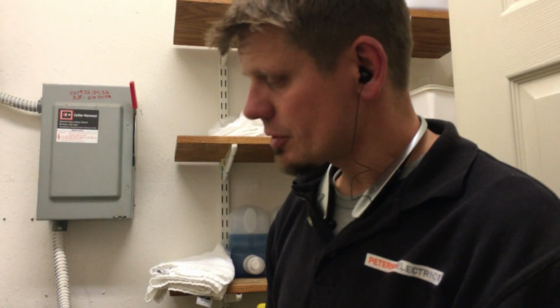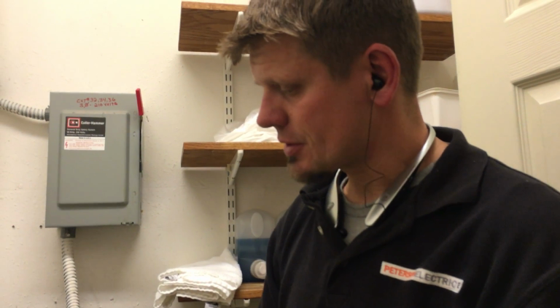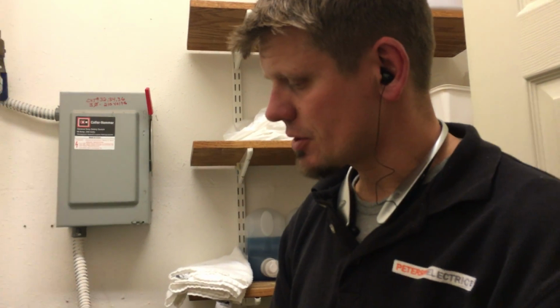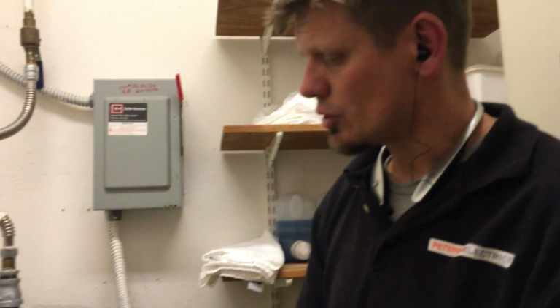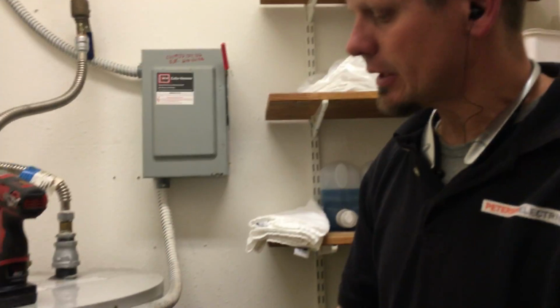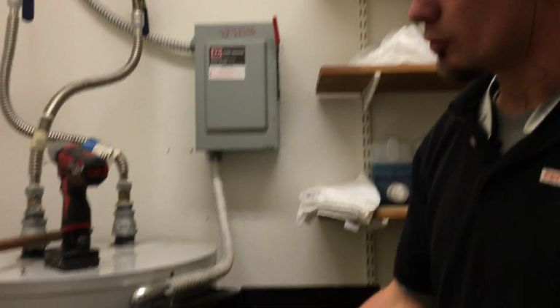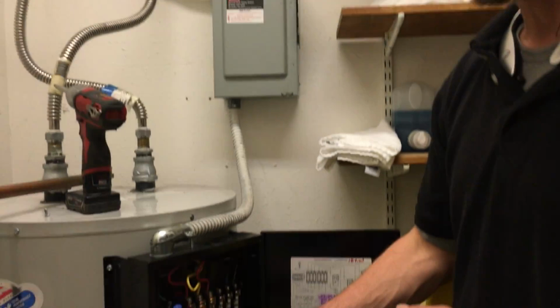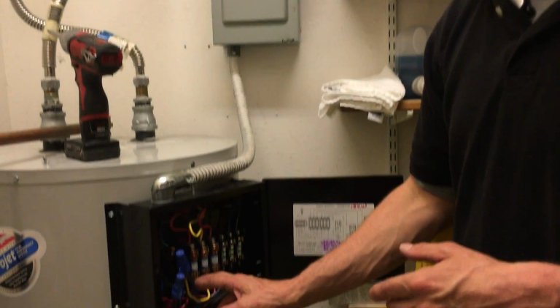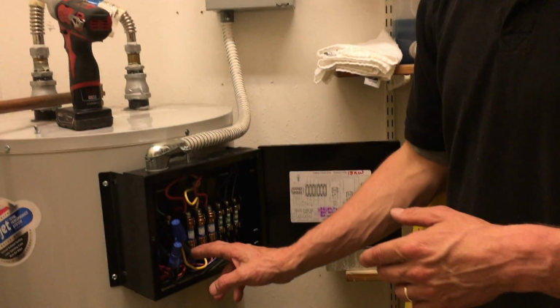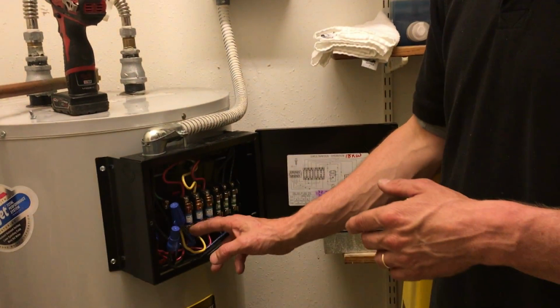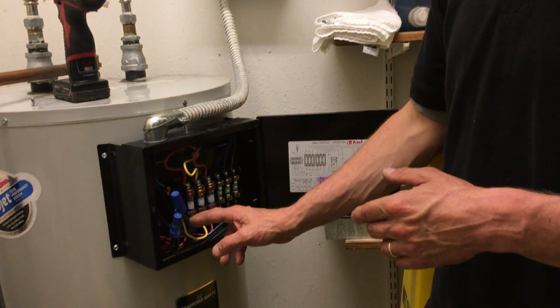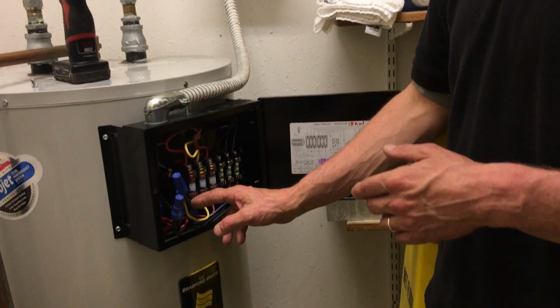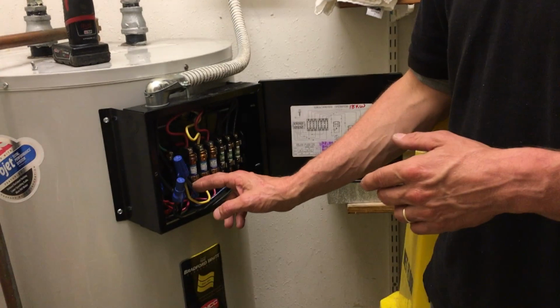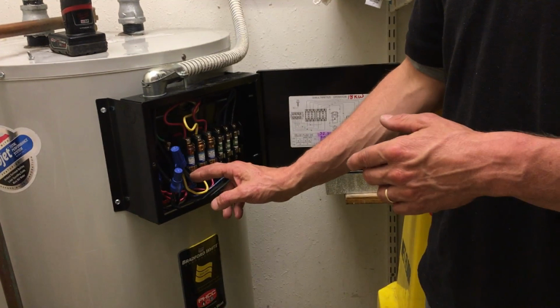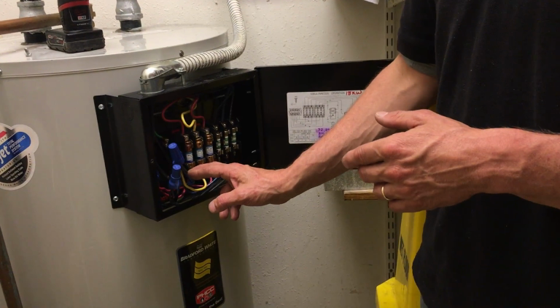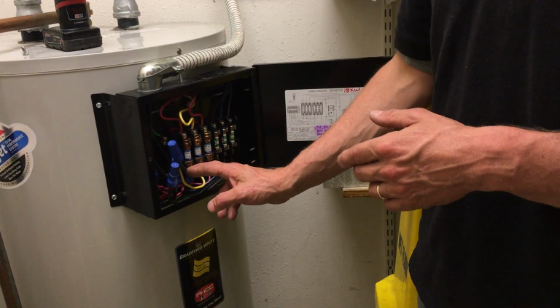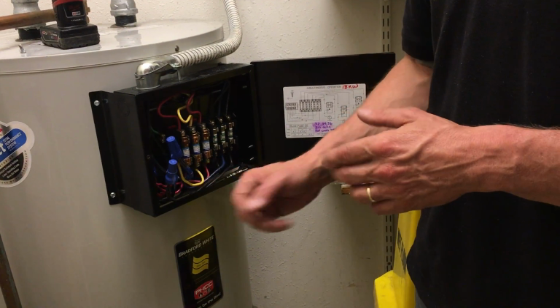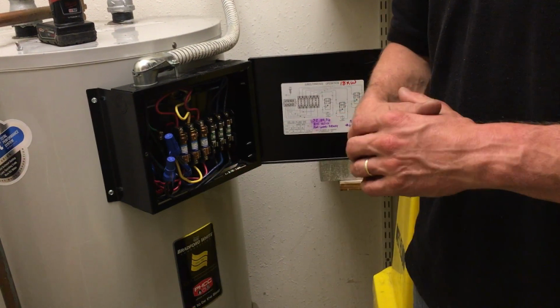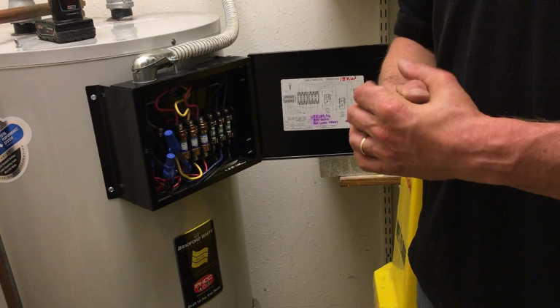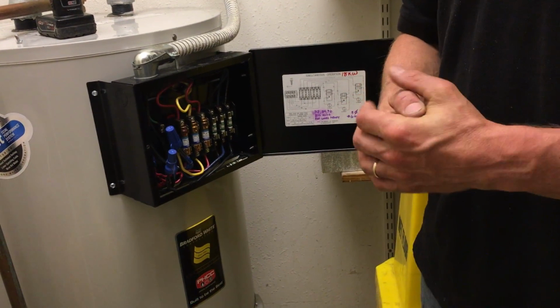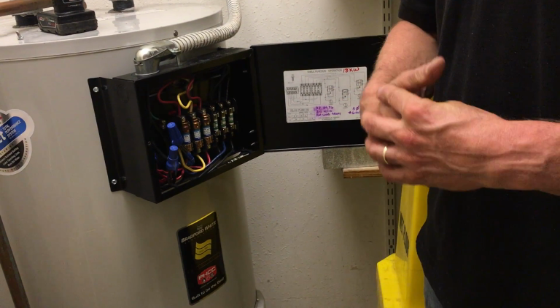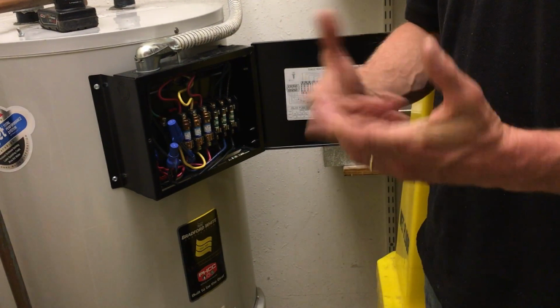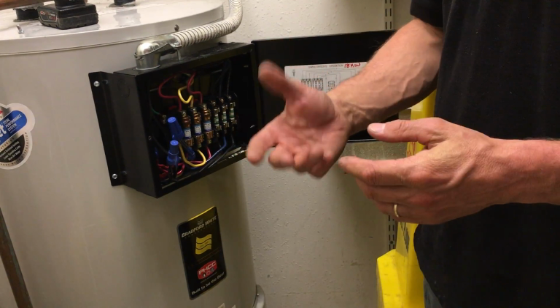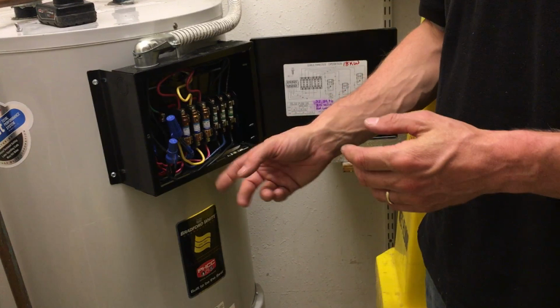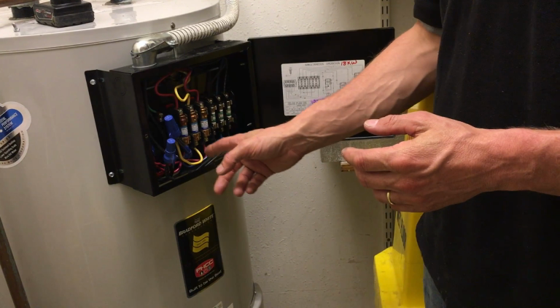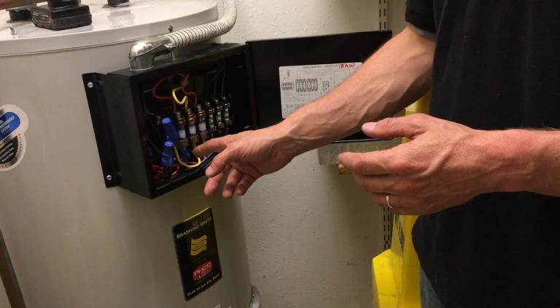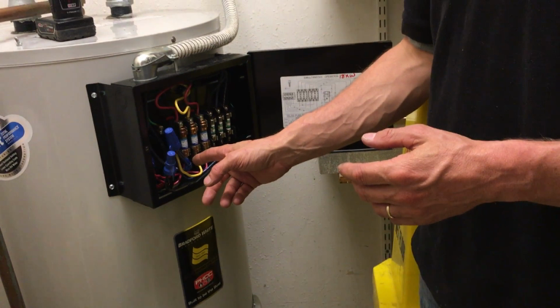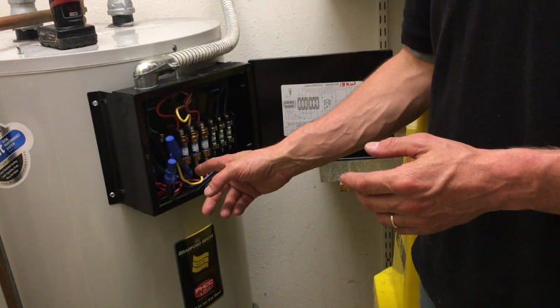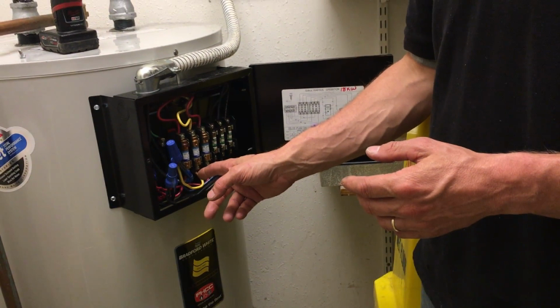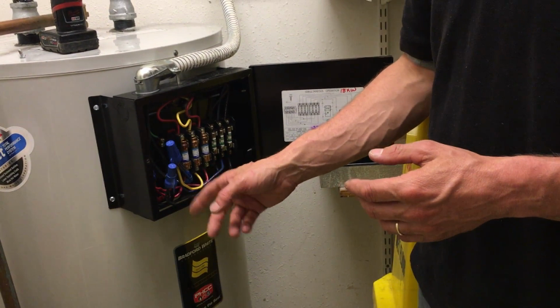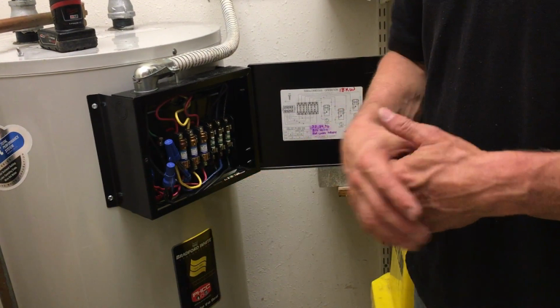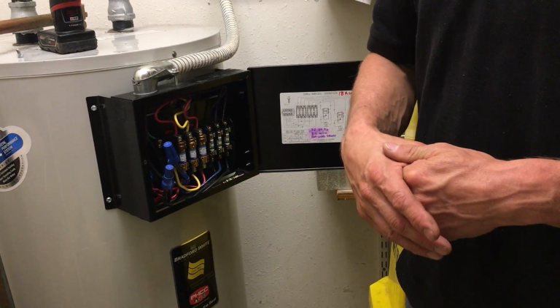Personally, this 6-gauge is going to do just fine if I'm truly drawing 37 amps. This THWN-2 is good up to 60 amps in the 310-15B column. So if you guys look that up in Article 2, the 2017 code.